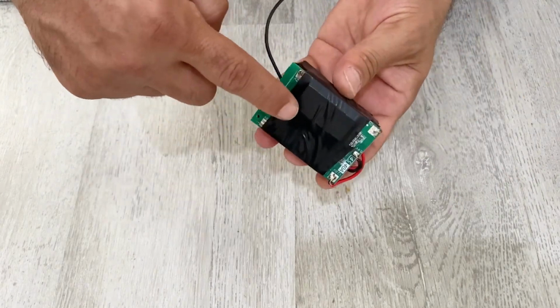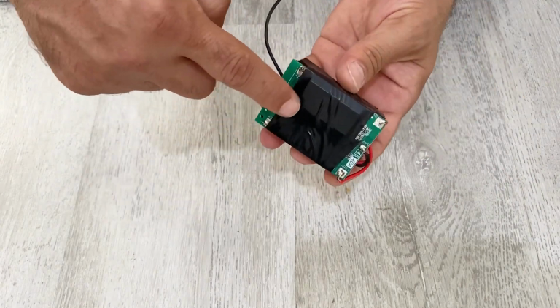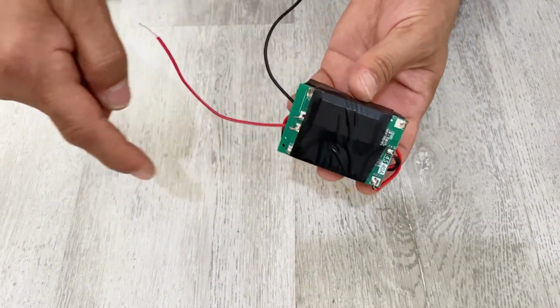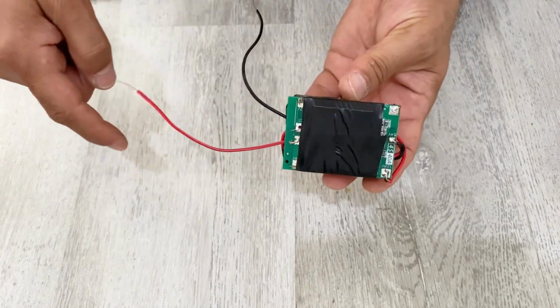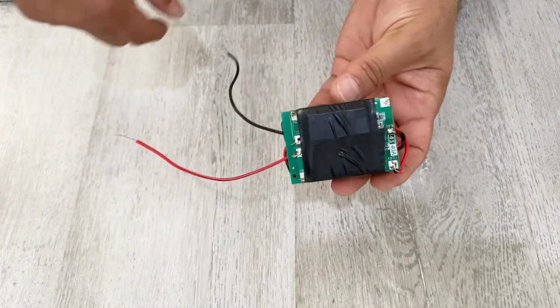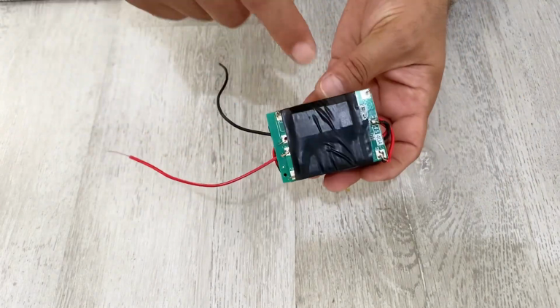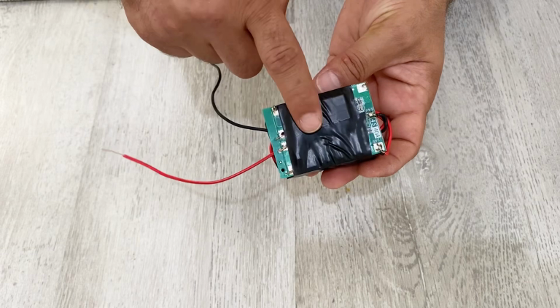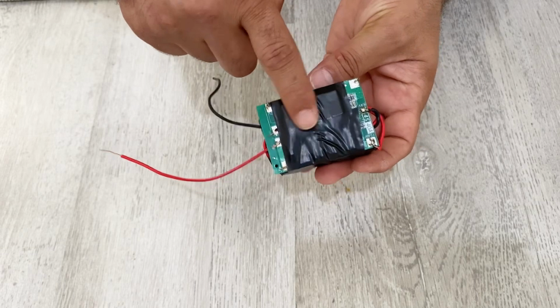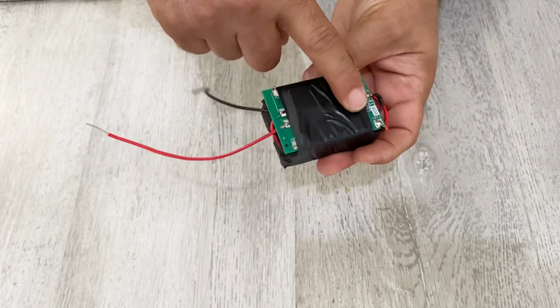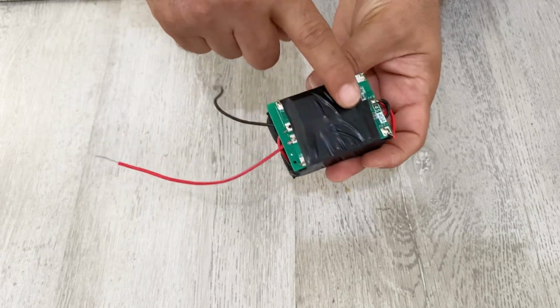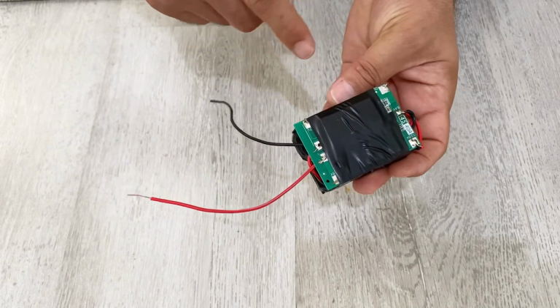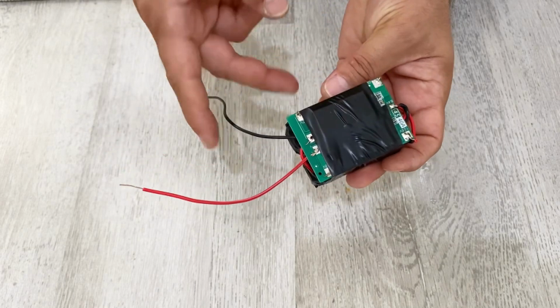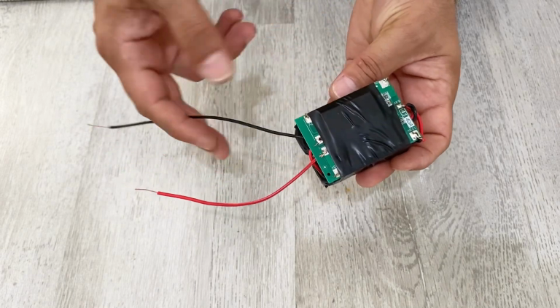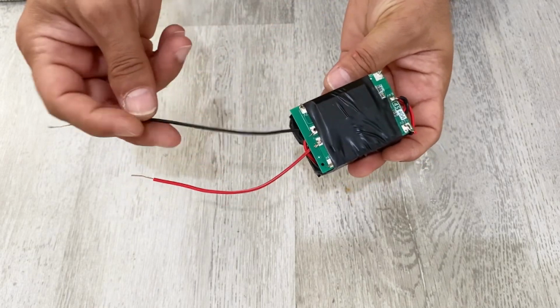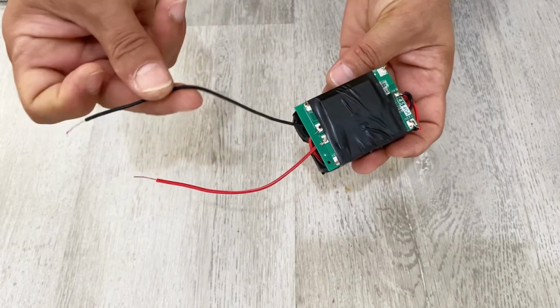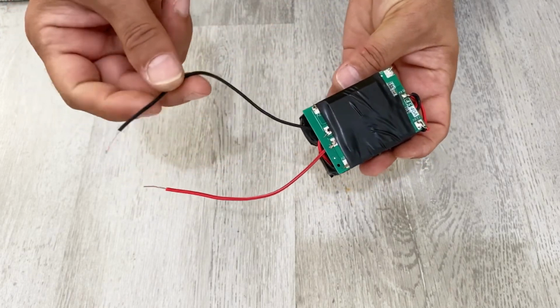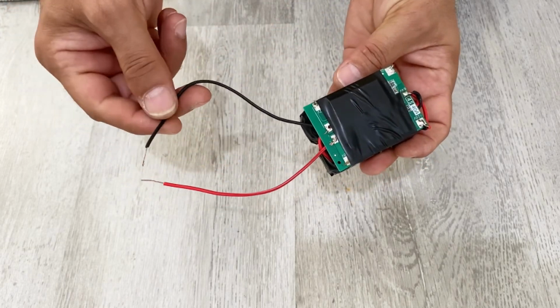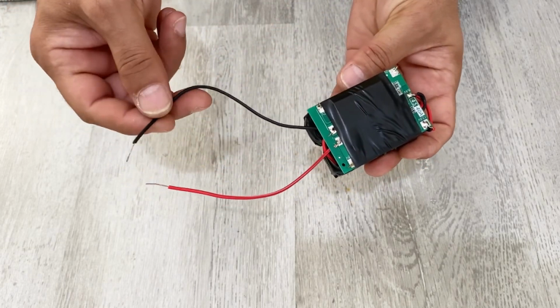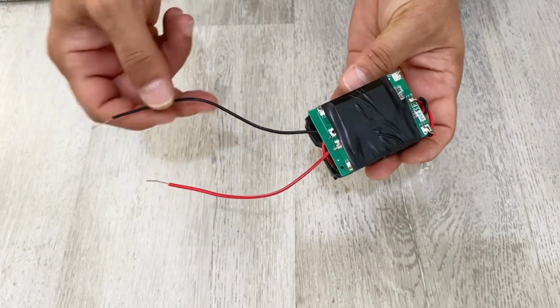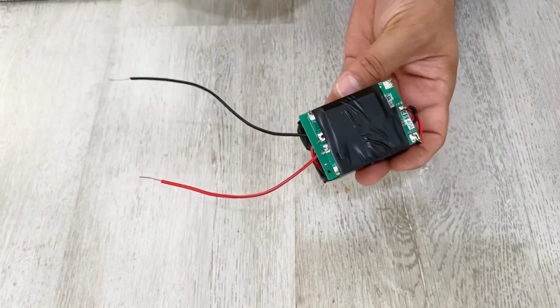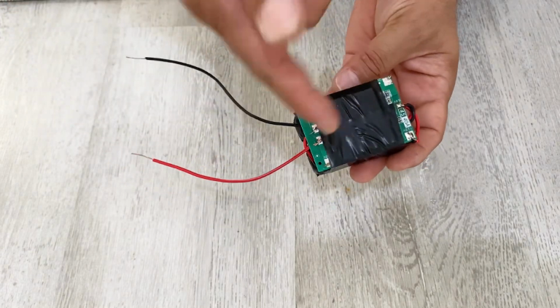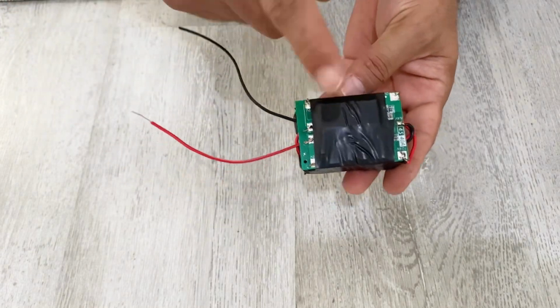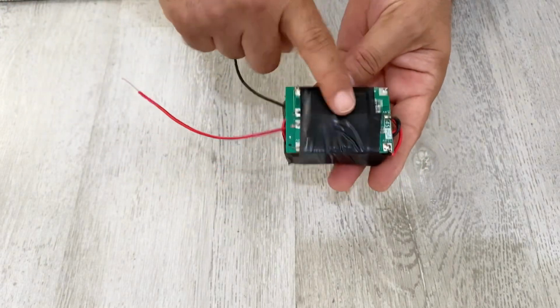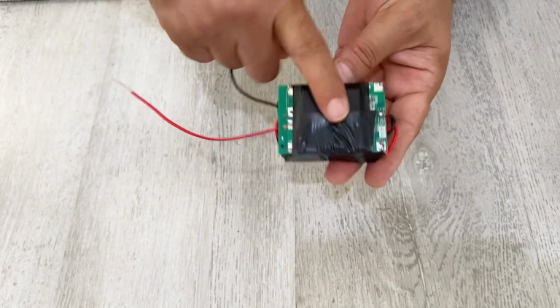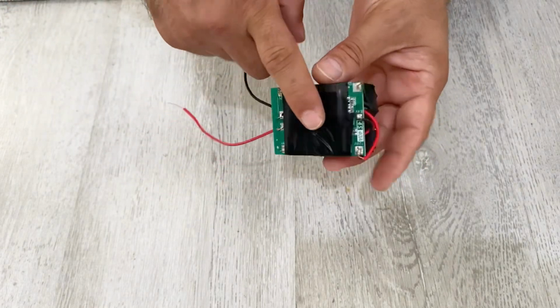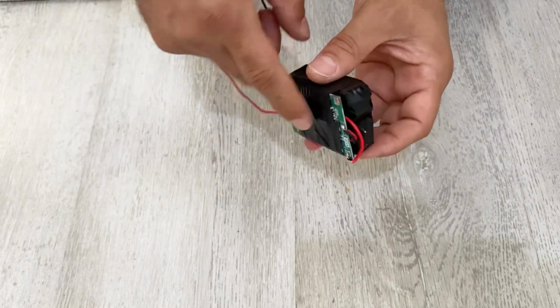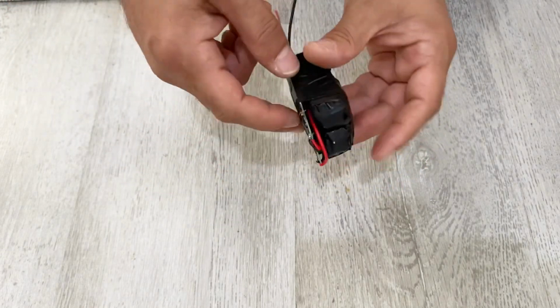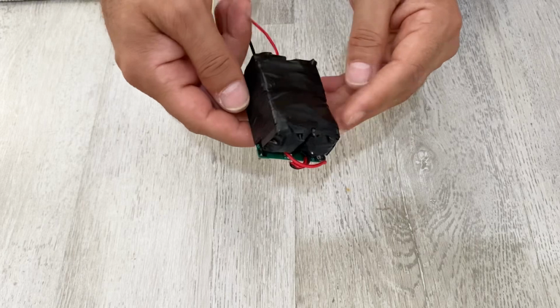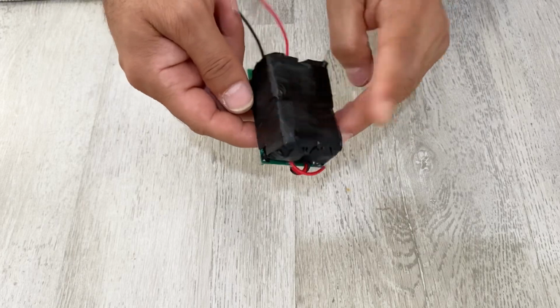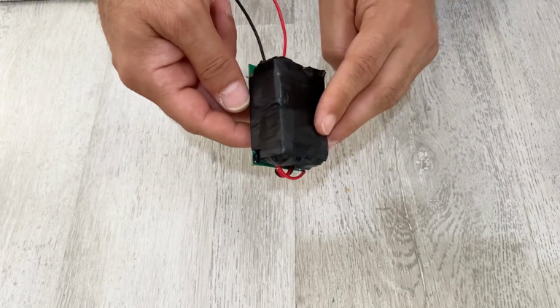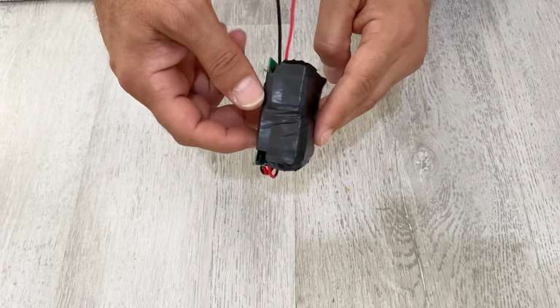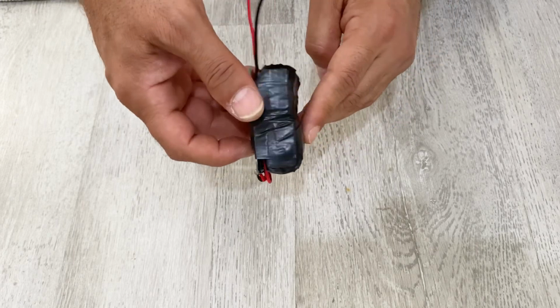We've completed our battery pack. Now let's test it — I'm going to measure the voltage inside it, and after that I'm going to charge the battery pack.